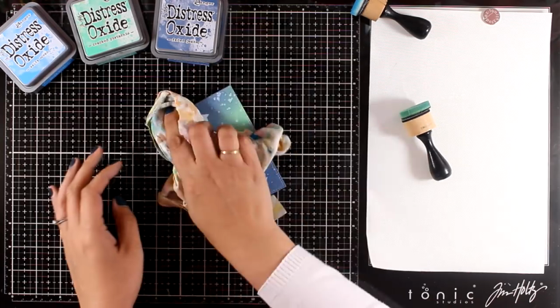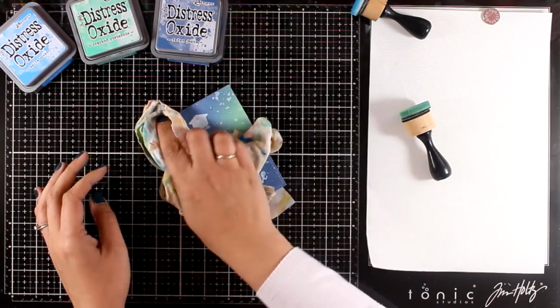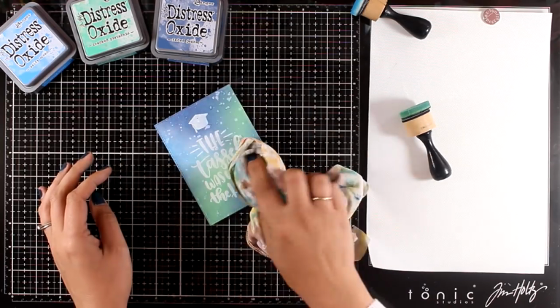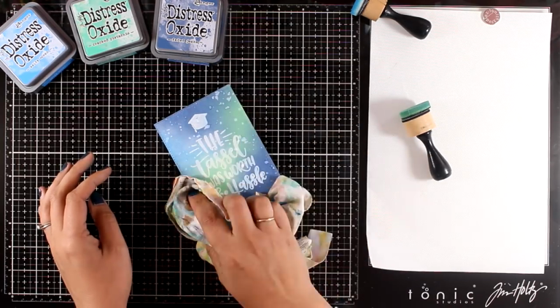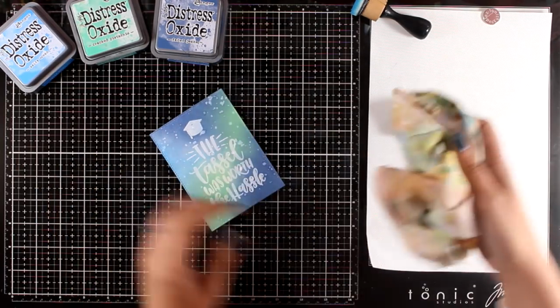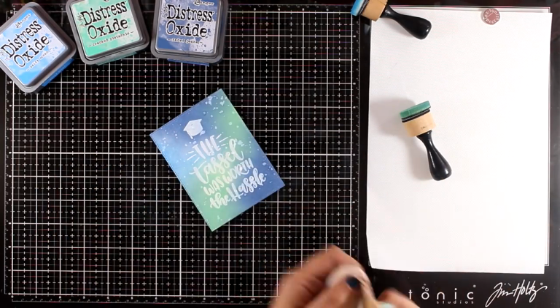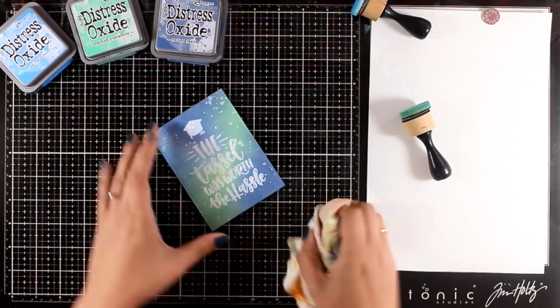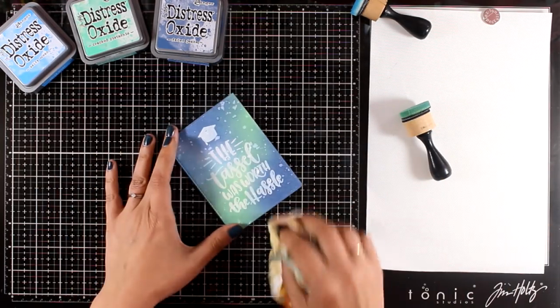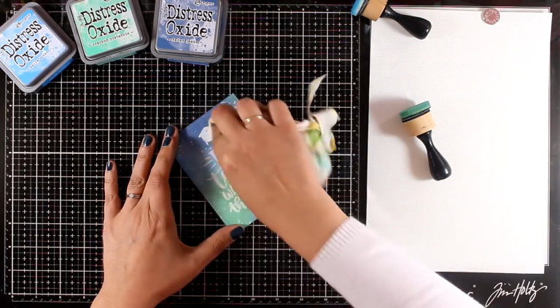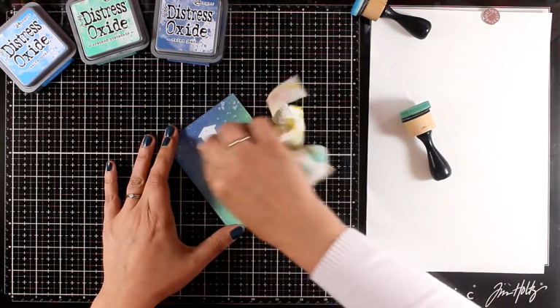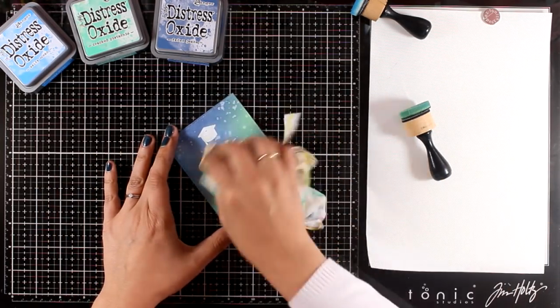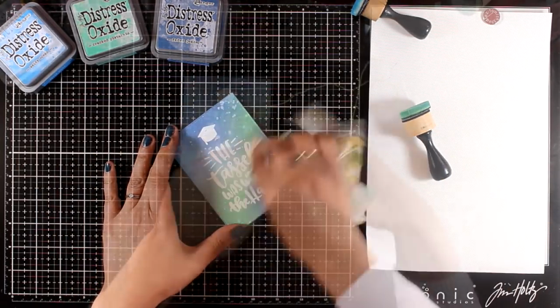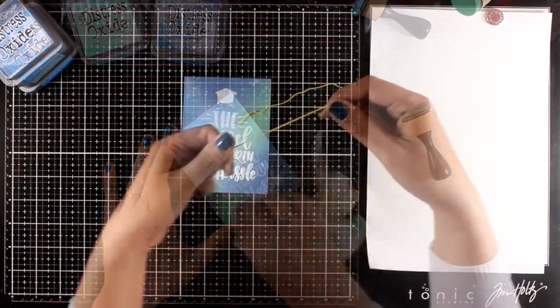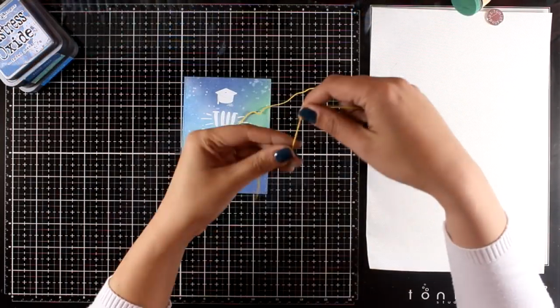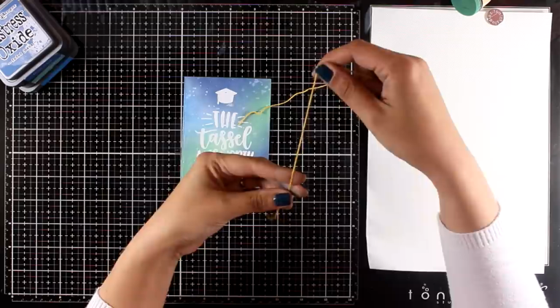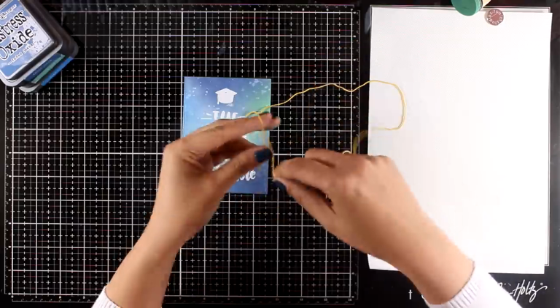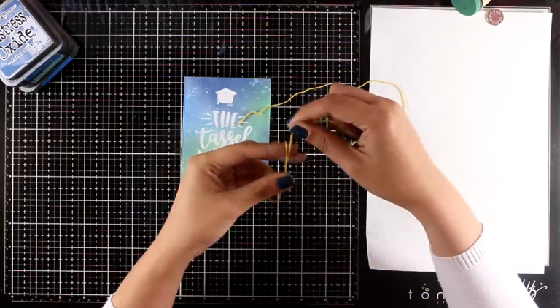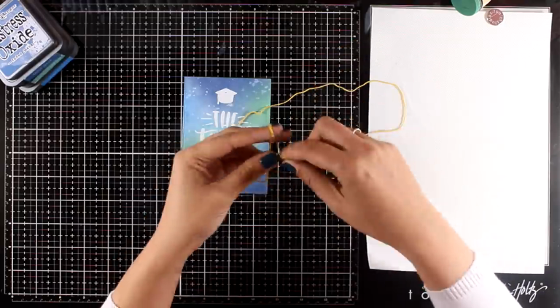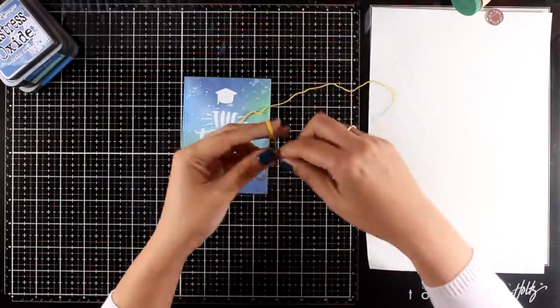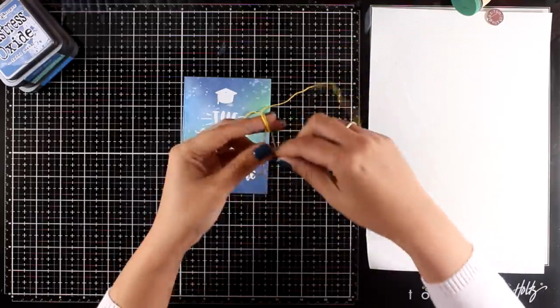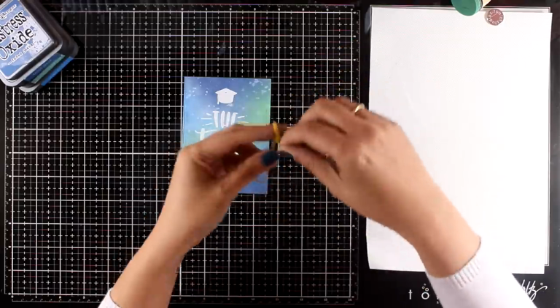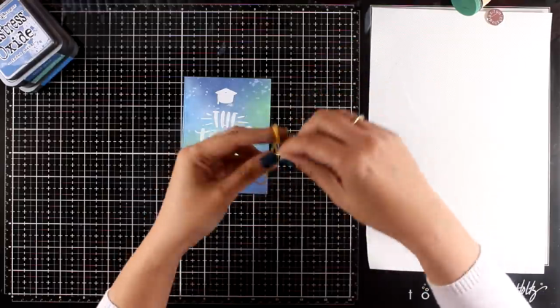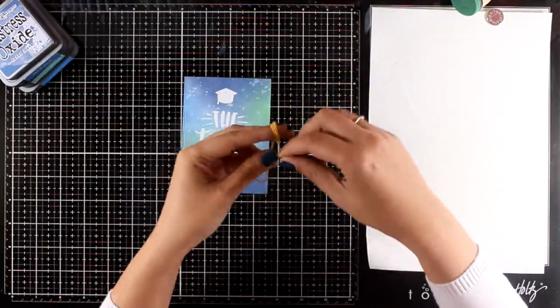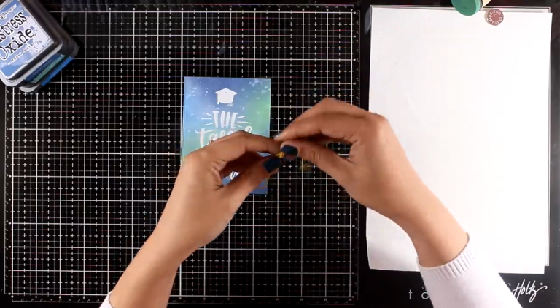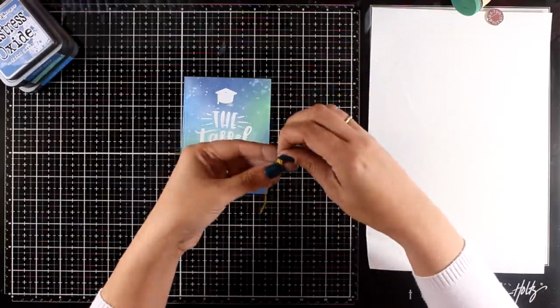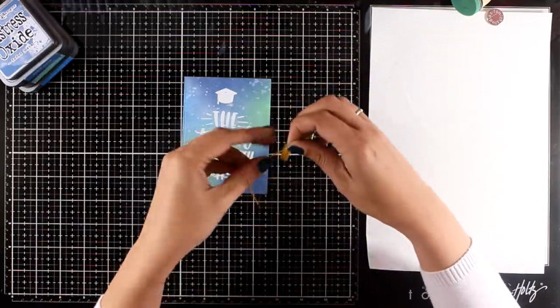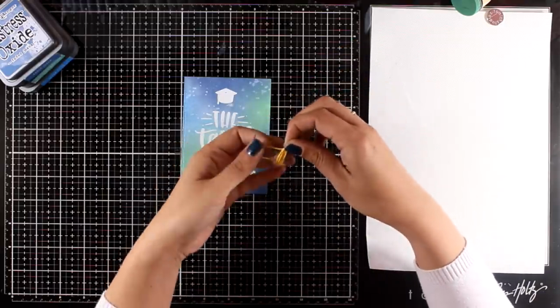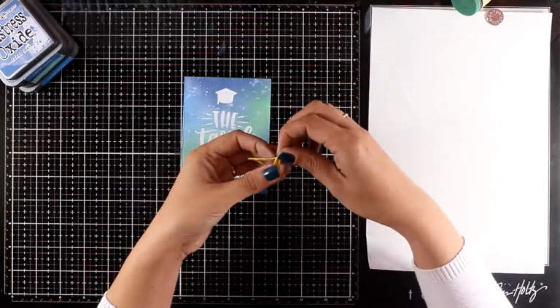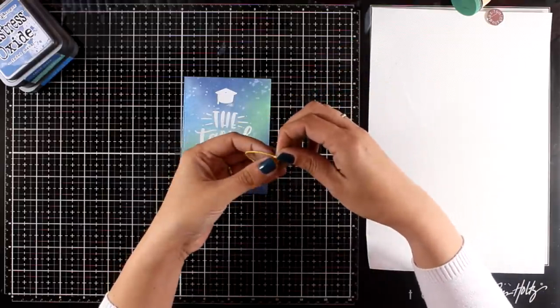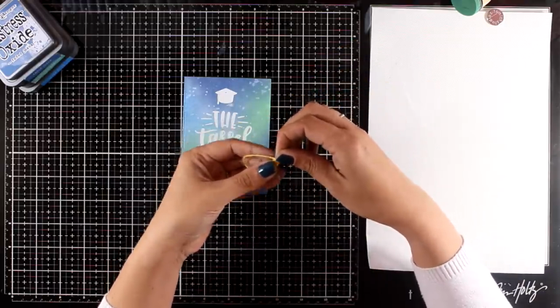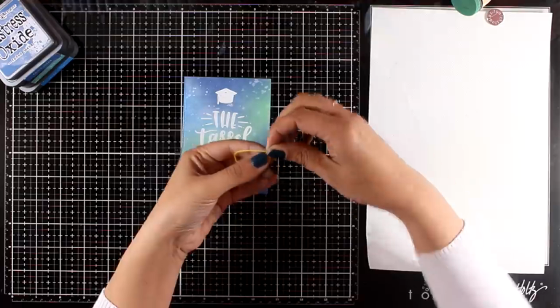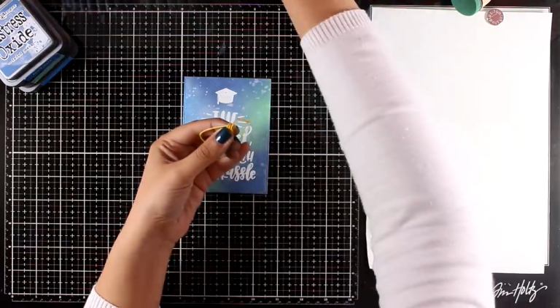Now you can stick this panel on top of a card base and call it done, but I wanted to add something extra so I'm going to create my own tassel and stick it on top of the hat.